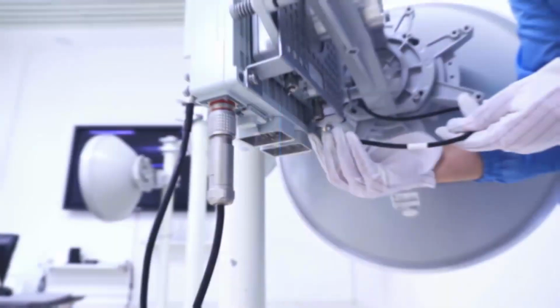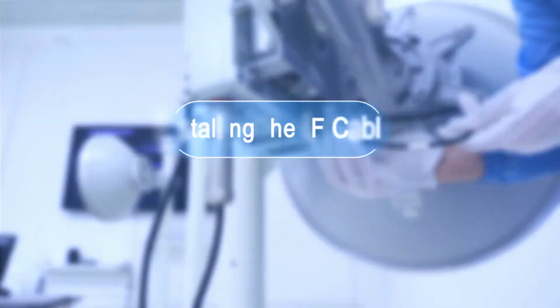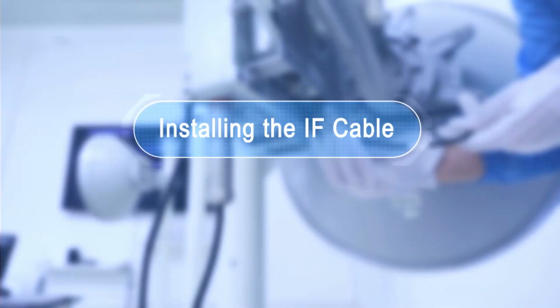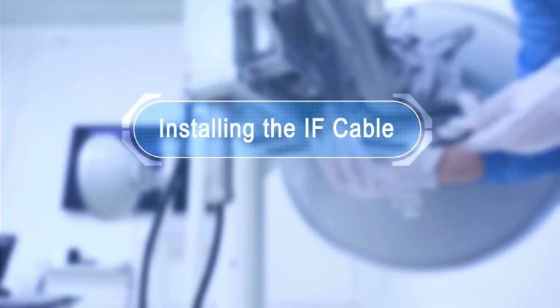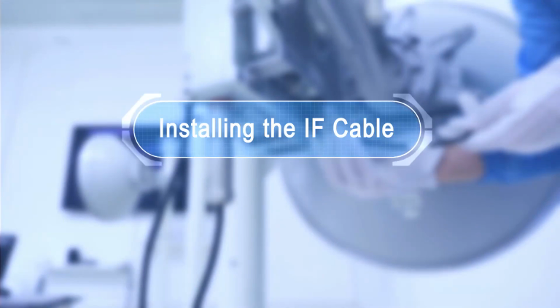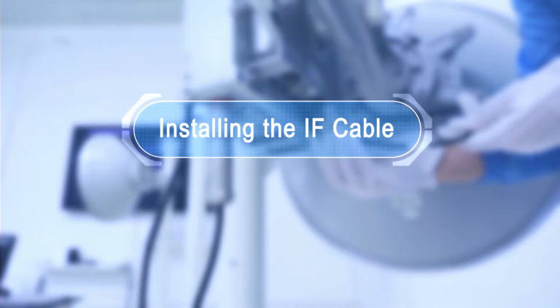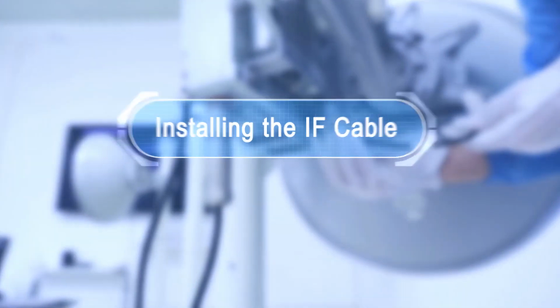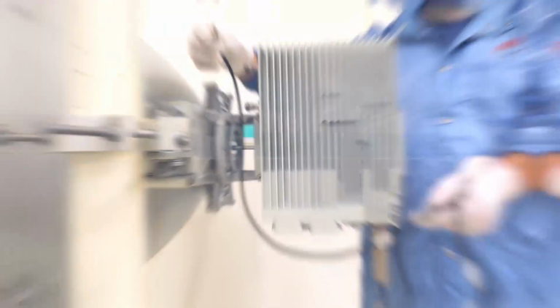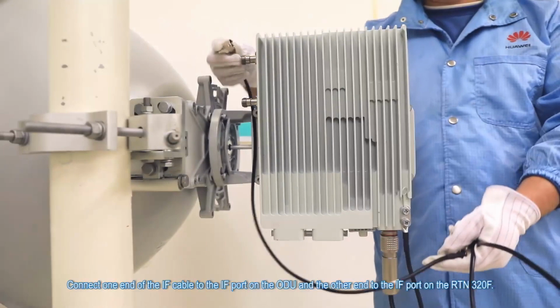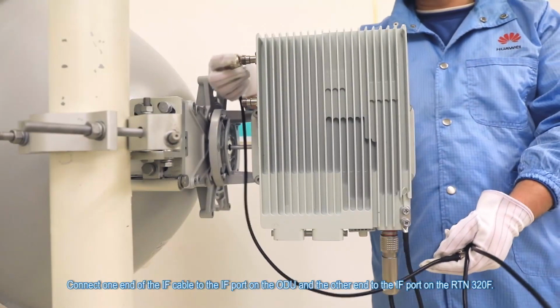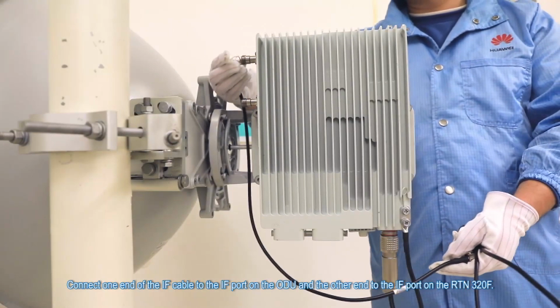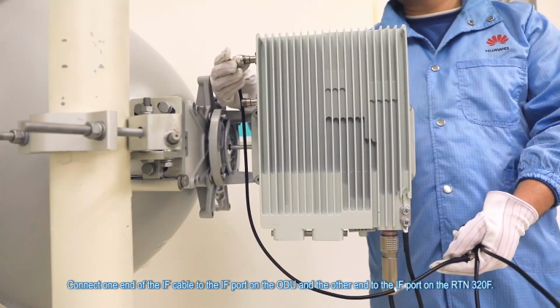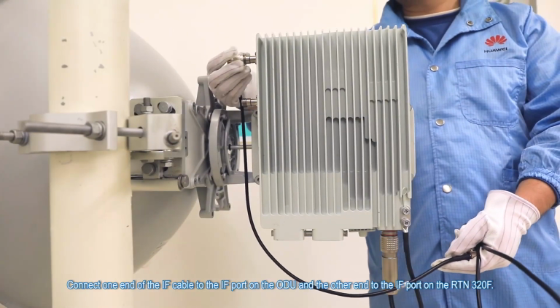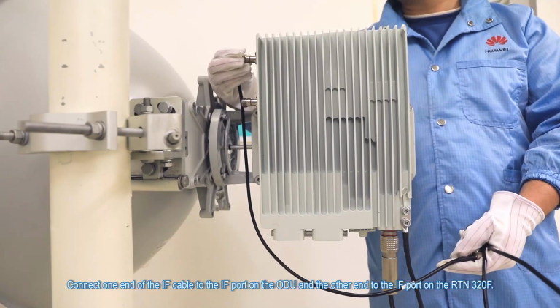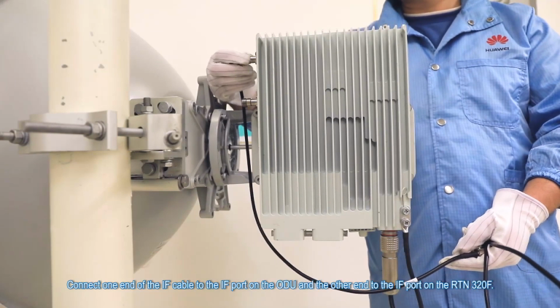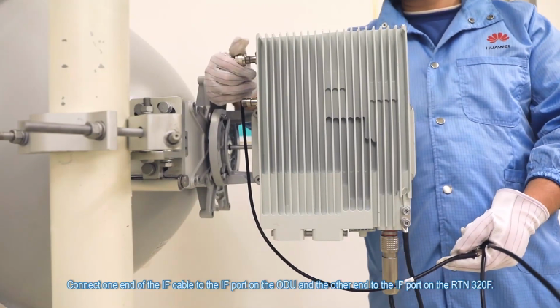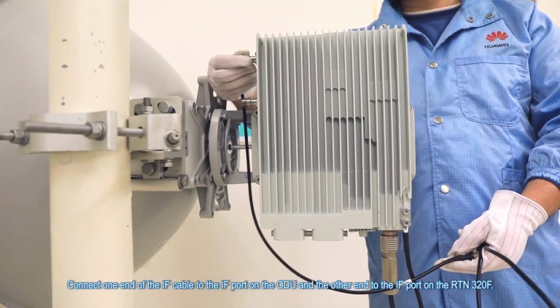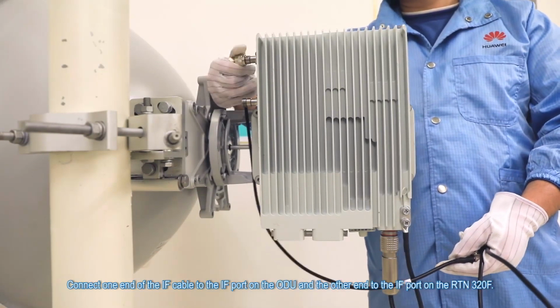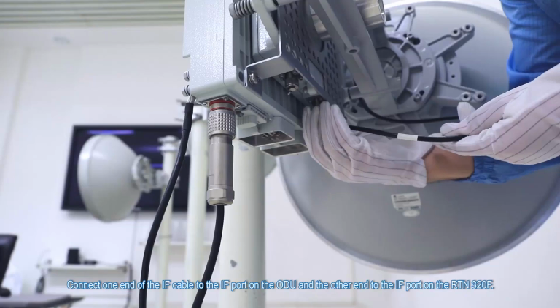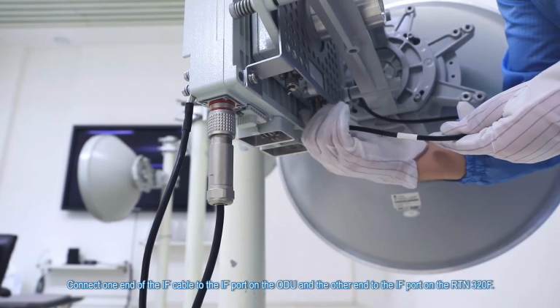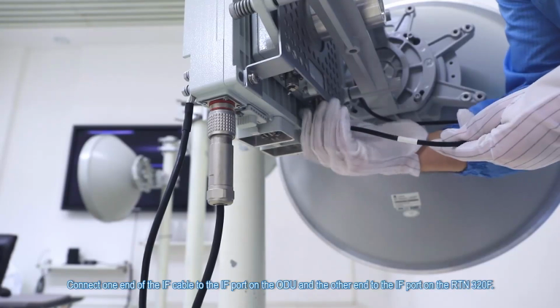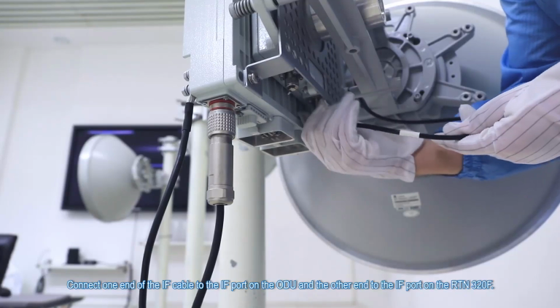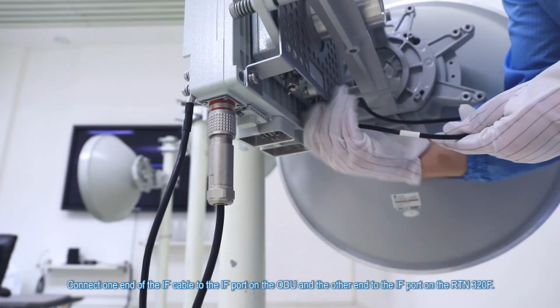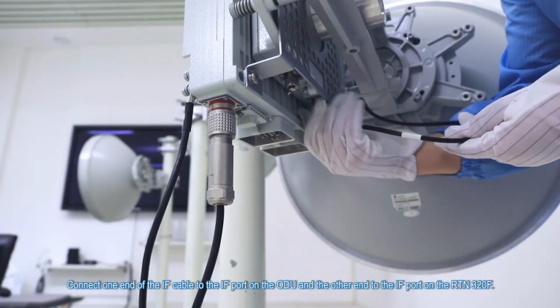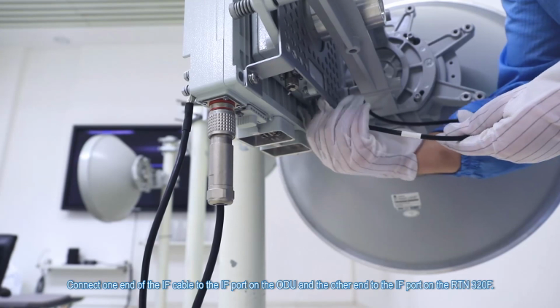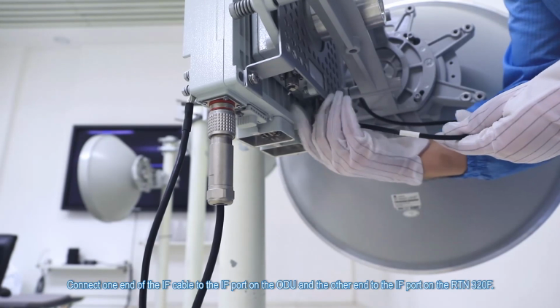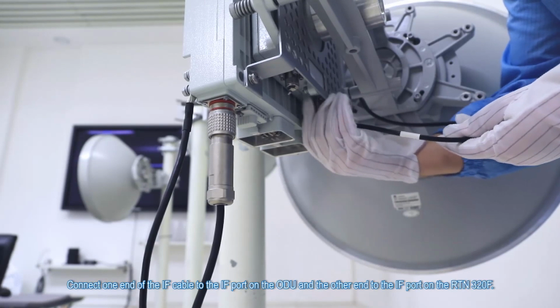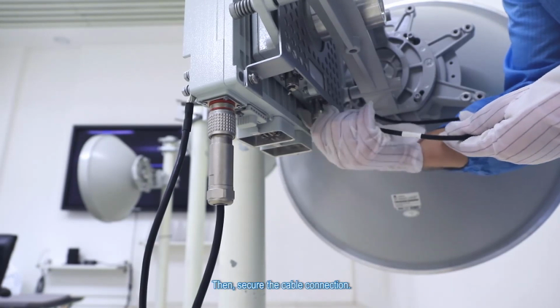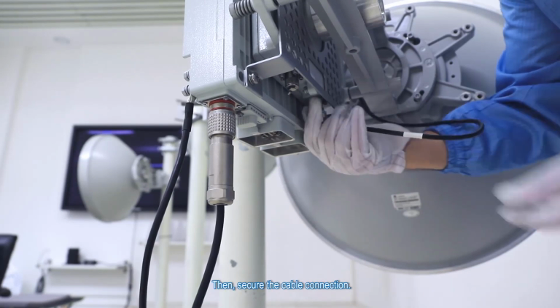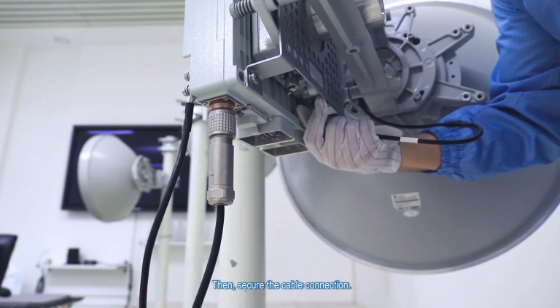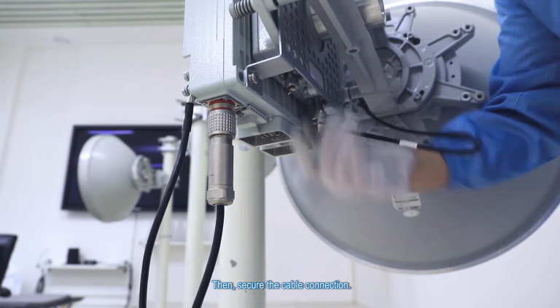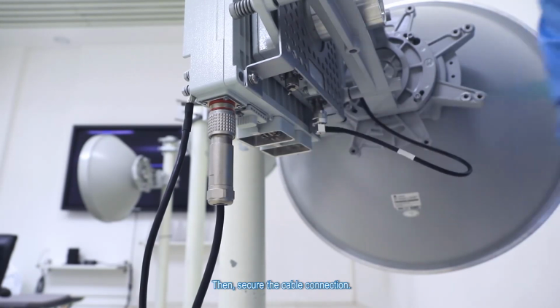Installing the IF cable. Connect one end of the IF cable to the IF port on the ODU and the other end to the IF port on the RTN 320F. Then secure the cable connection.